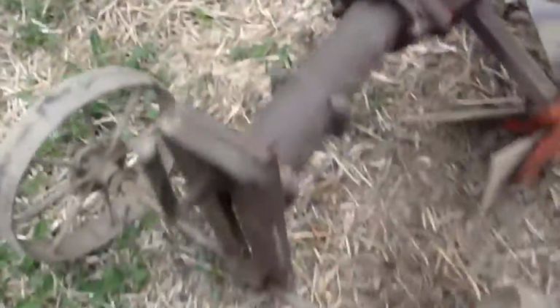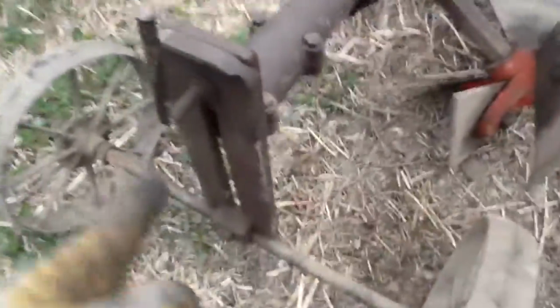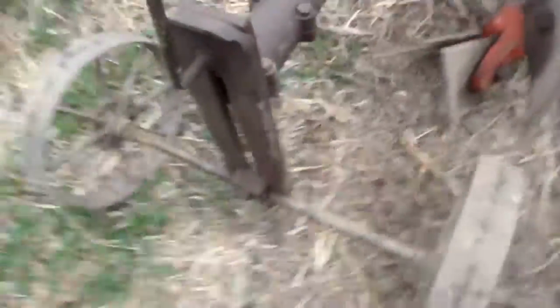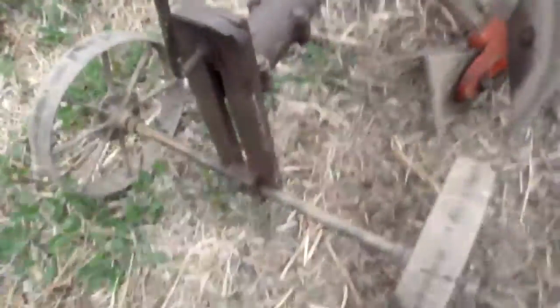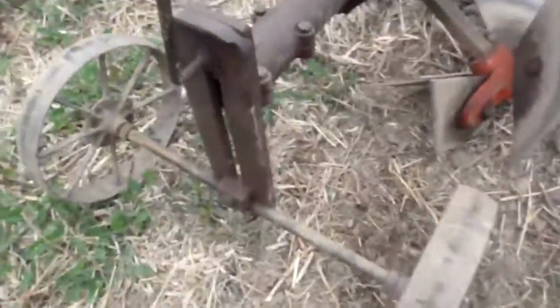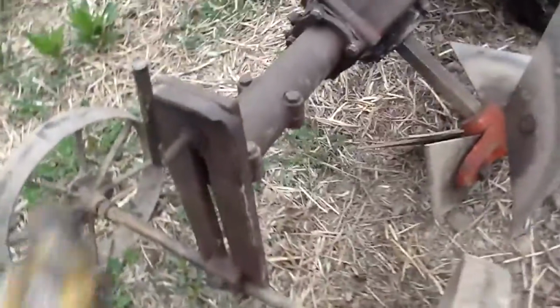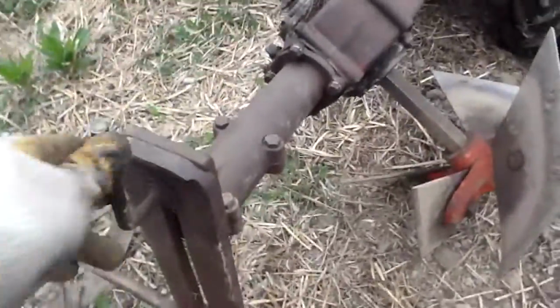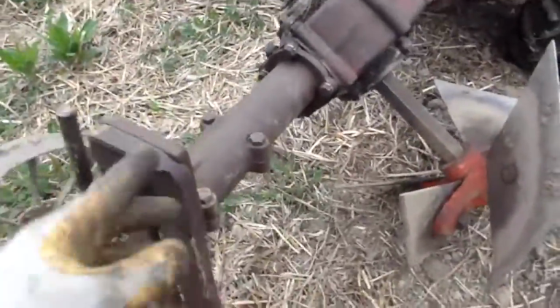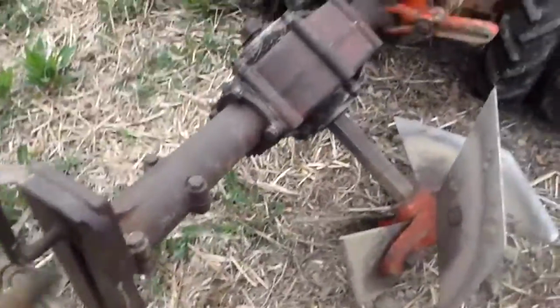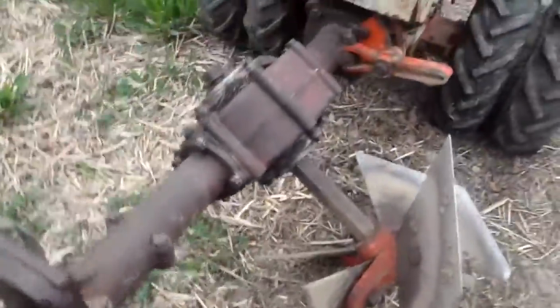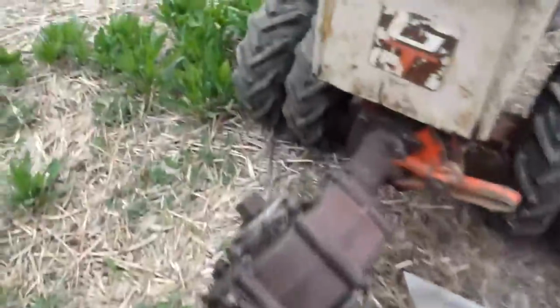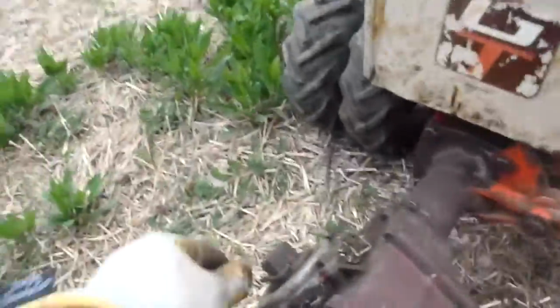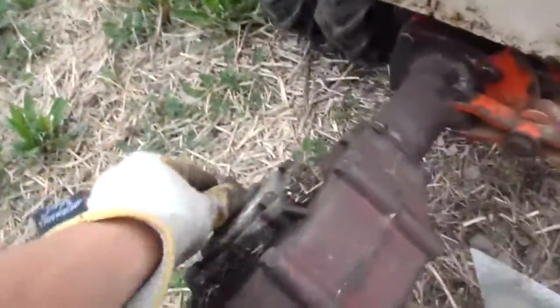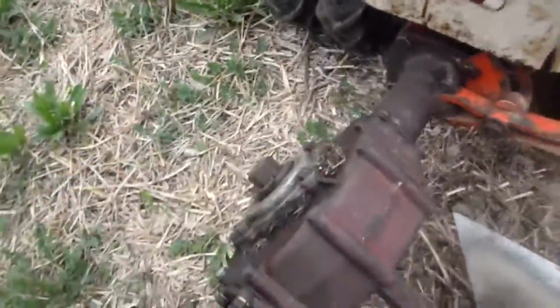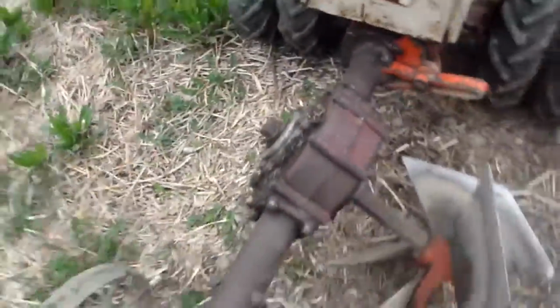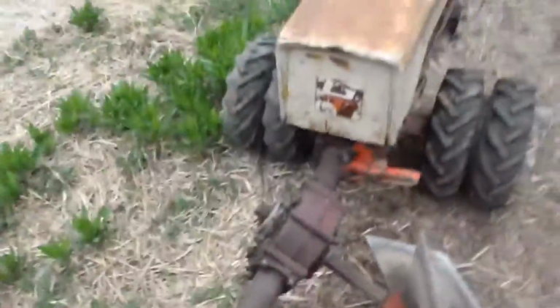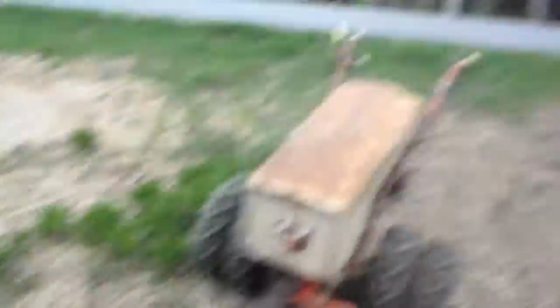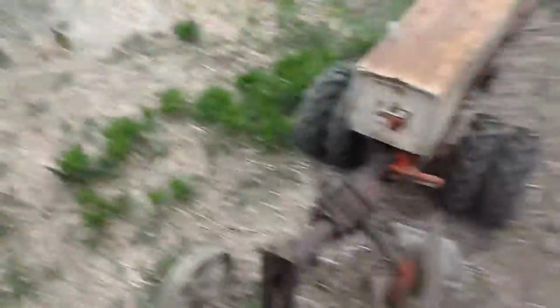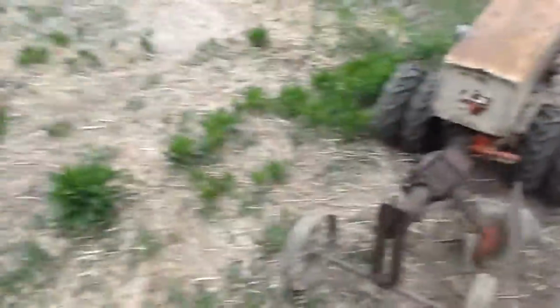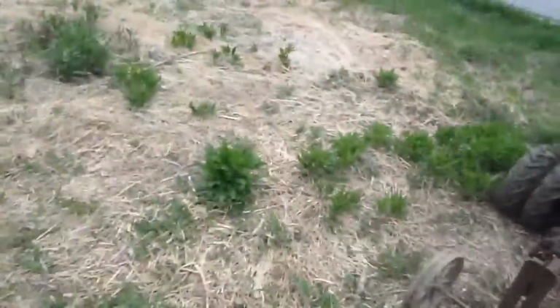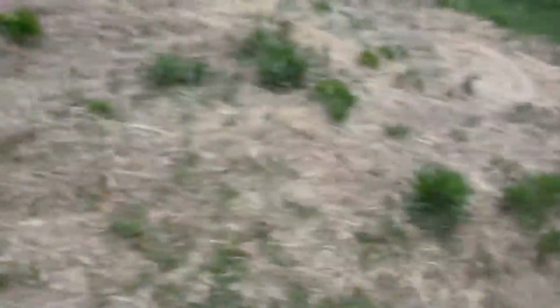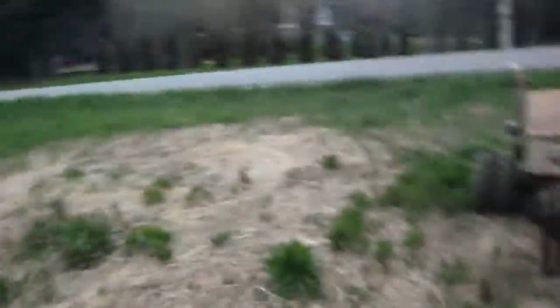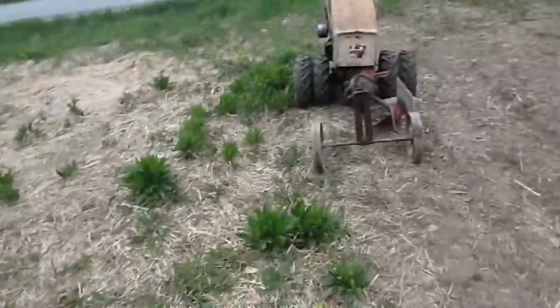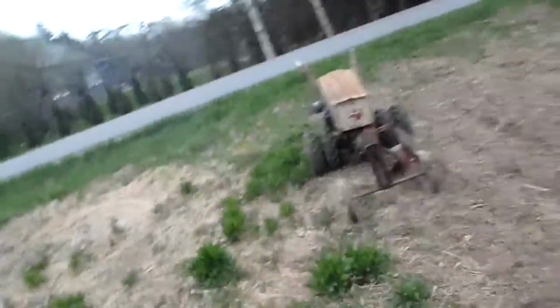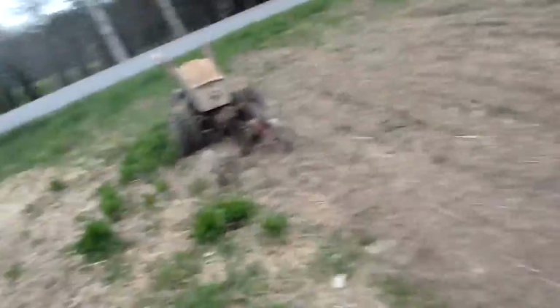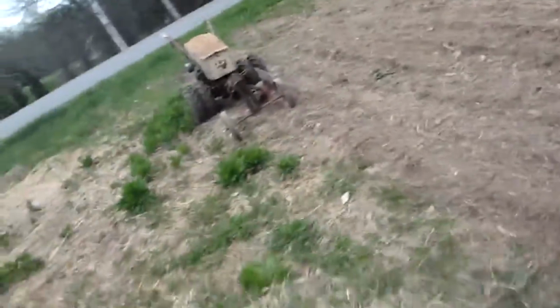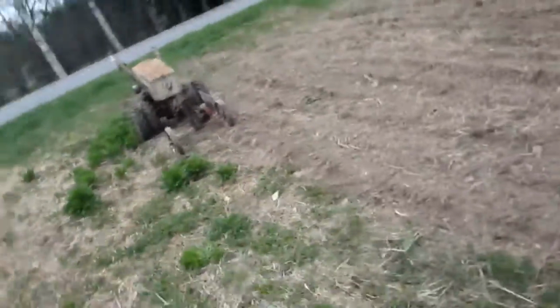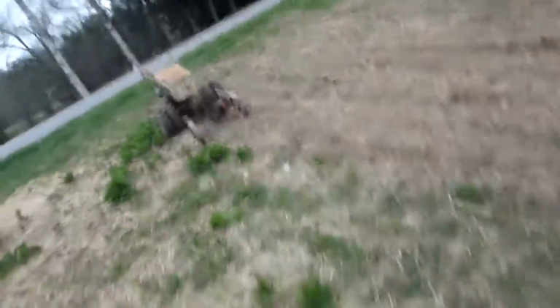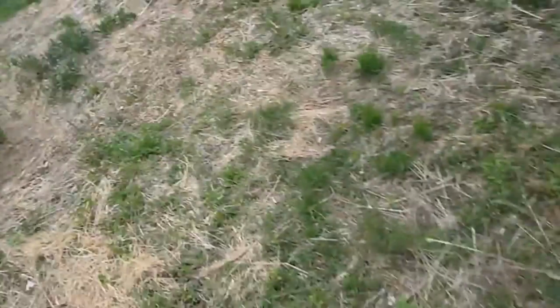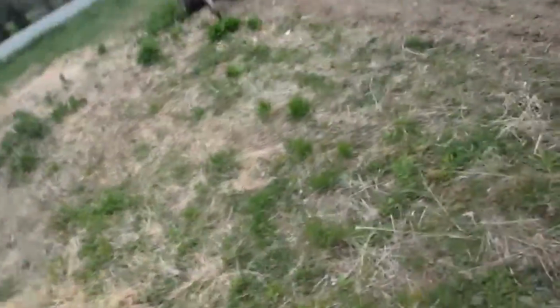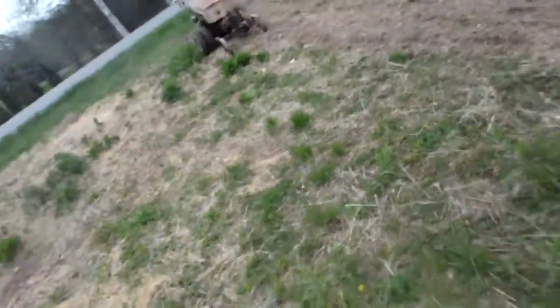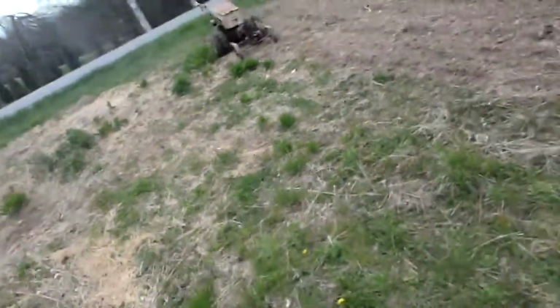I haven't set this yet because I just drove it across the road, but this is your depth adjustment here, and you also have a hole for cotter pins there. So I'm just going to give you a quick little film of how it's worked, how it's done.